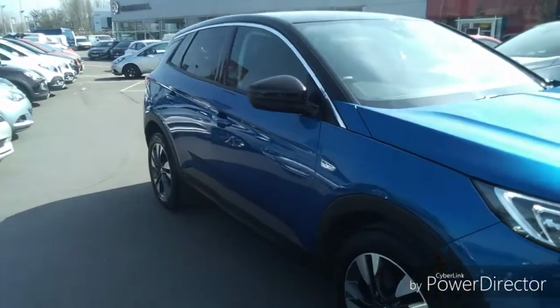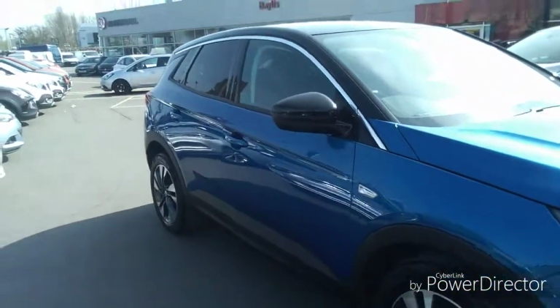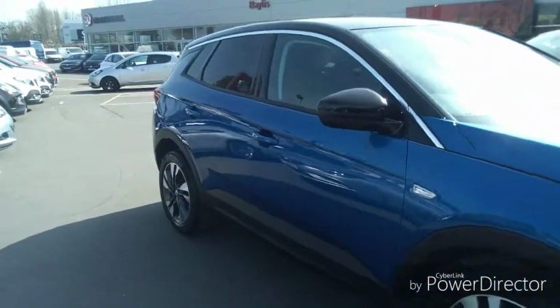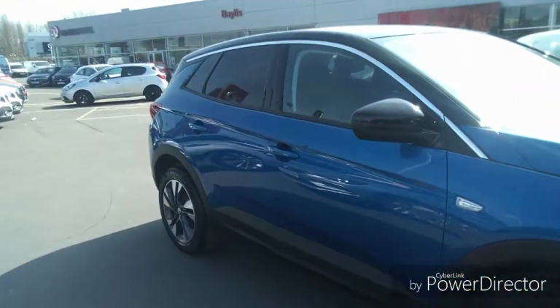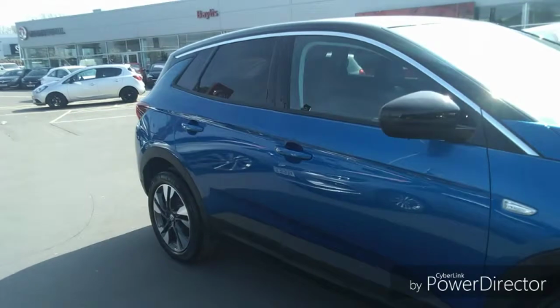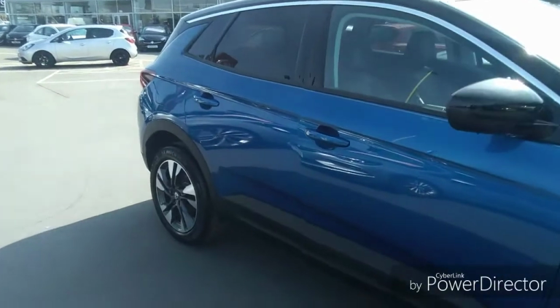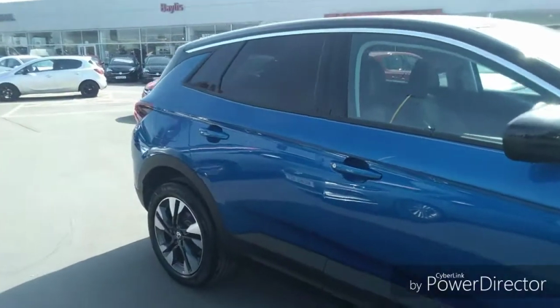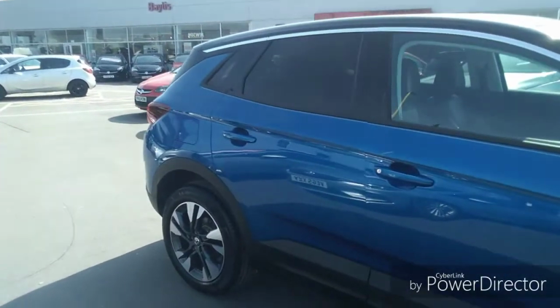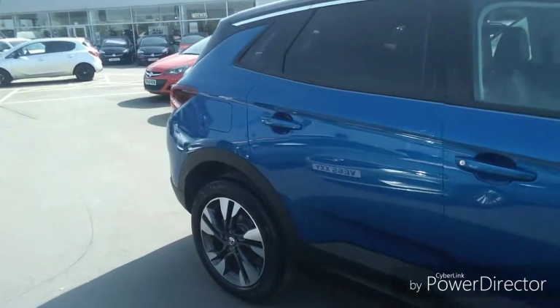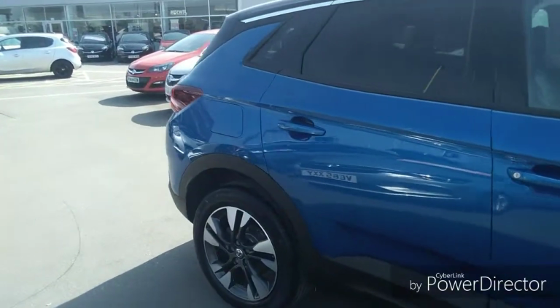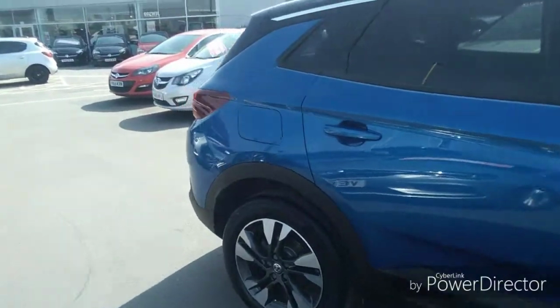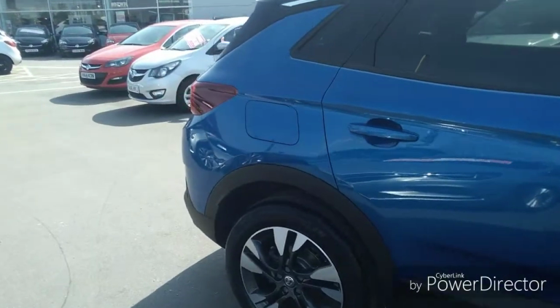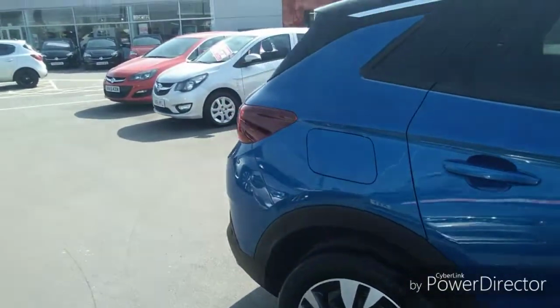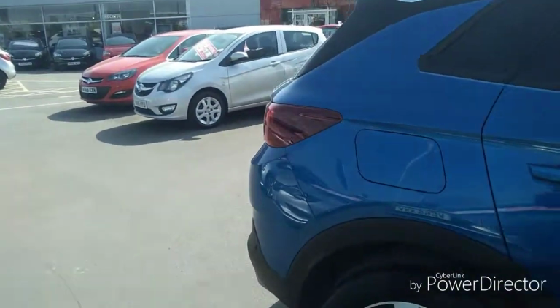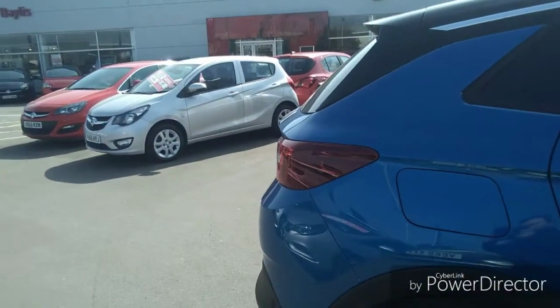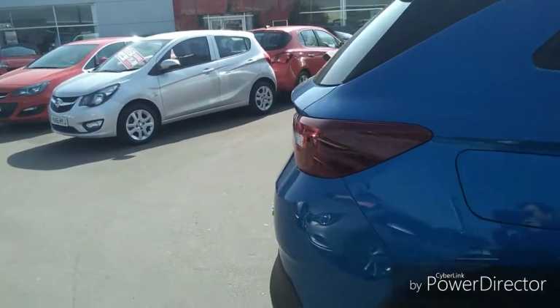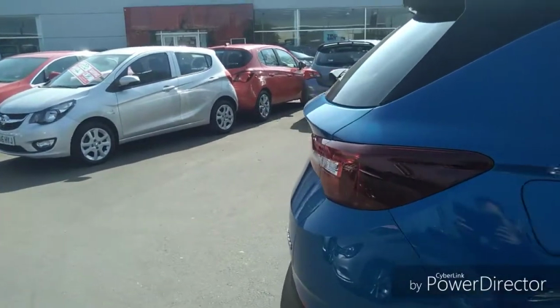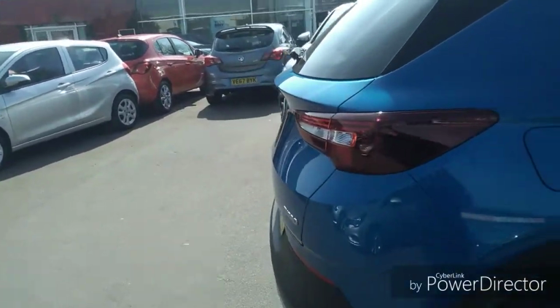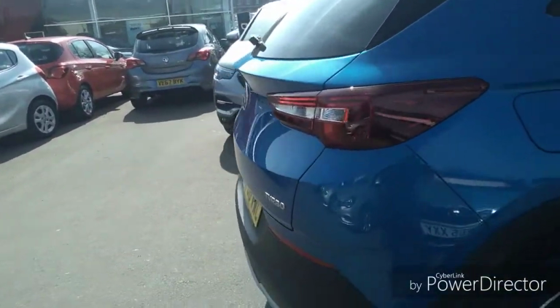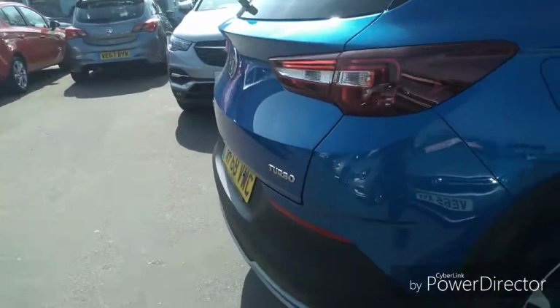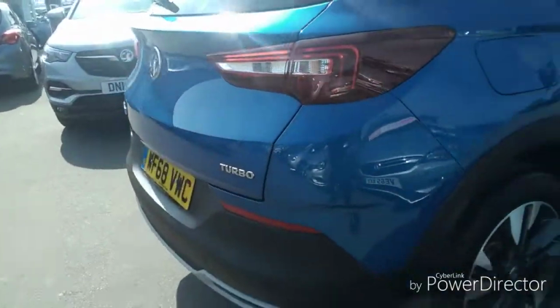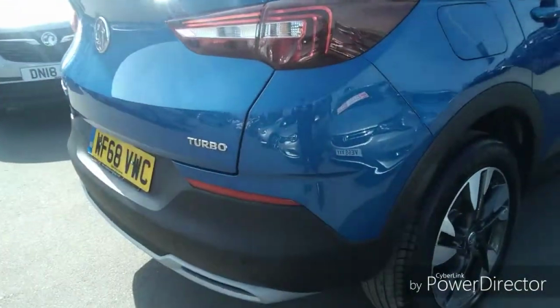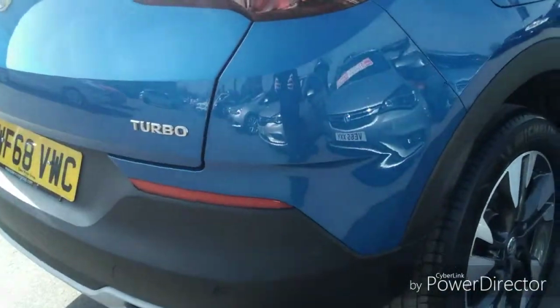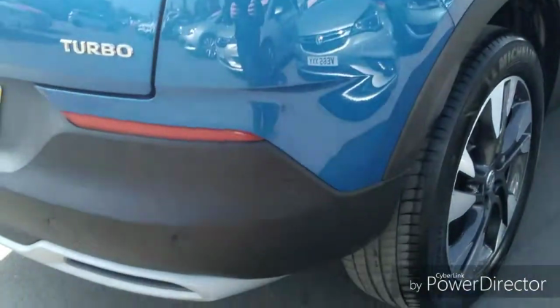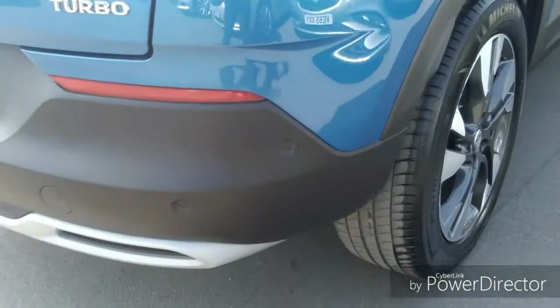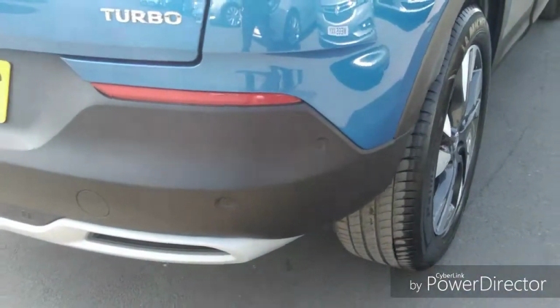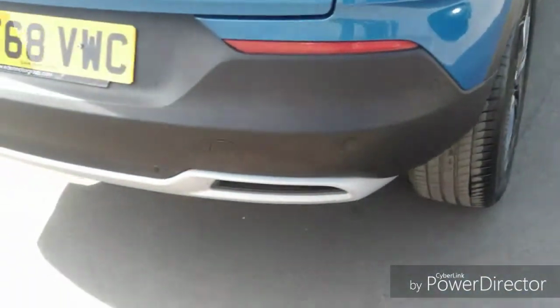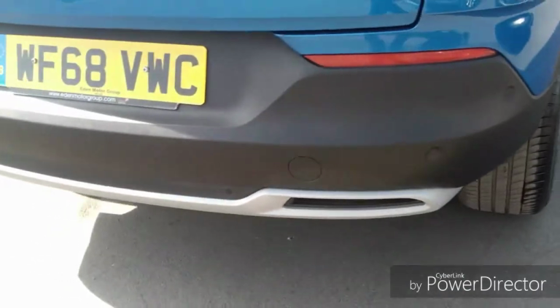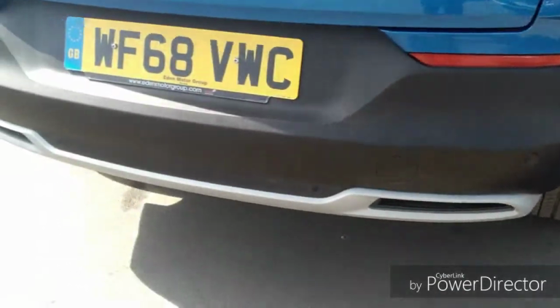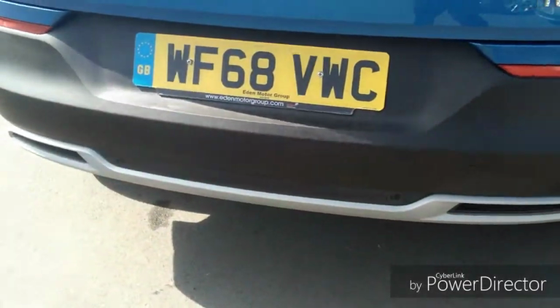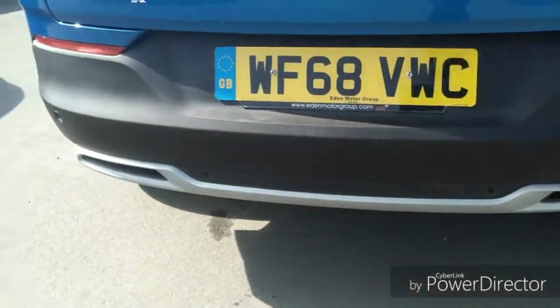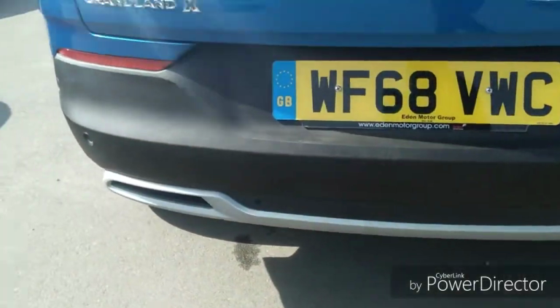This car is a network queue approved vehicle and will come with 12 months warranty as a remainder of the manufacturer's warranty. As you move around to the rear you will see it's got parking sensors right the way across the rear bumper for your safety when reversing.